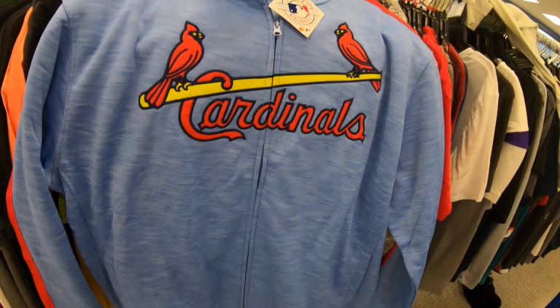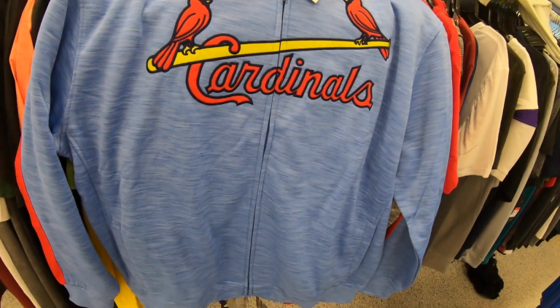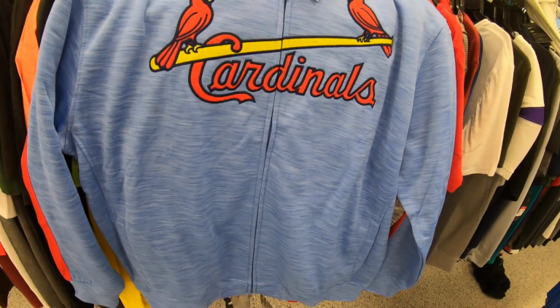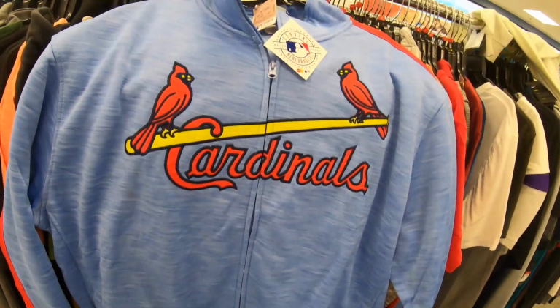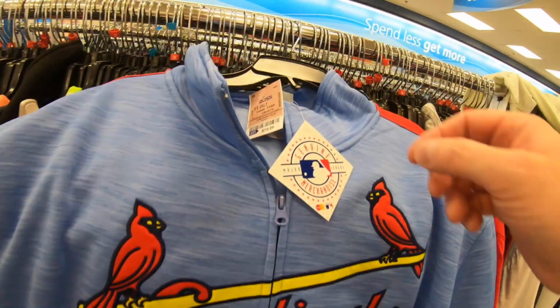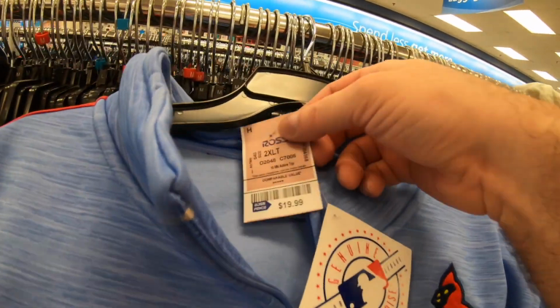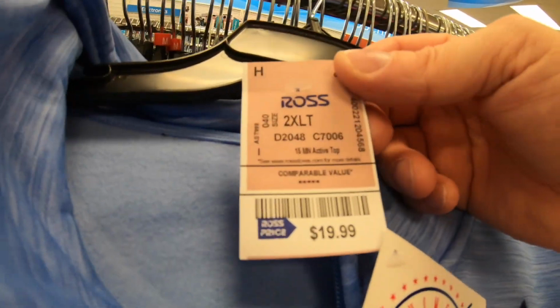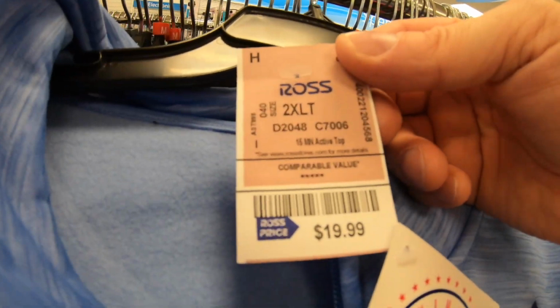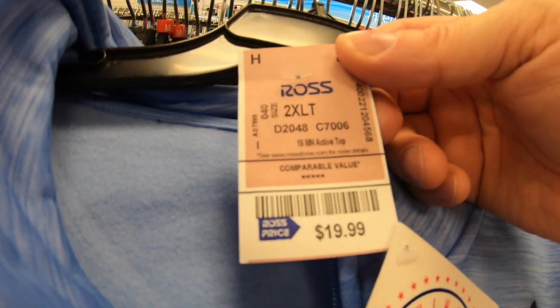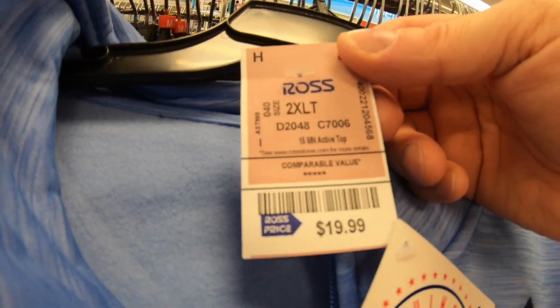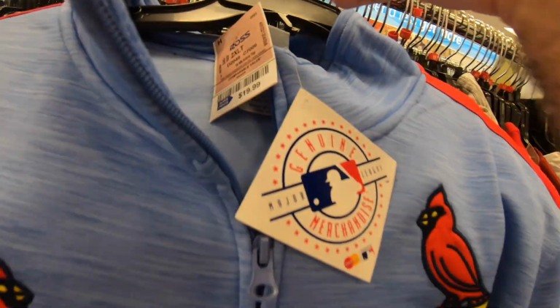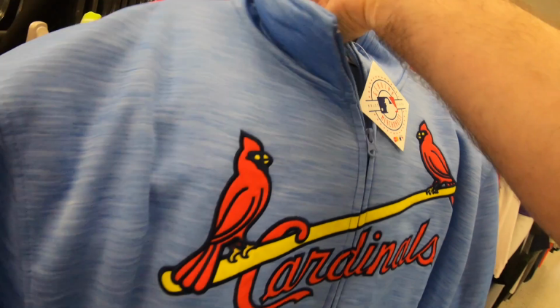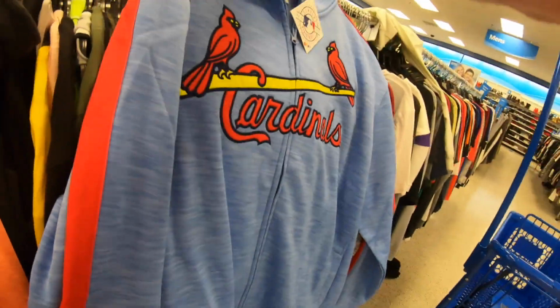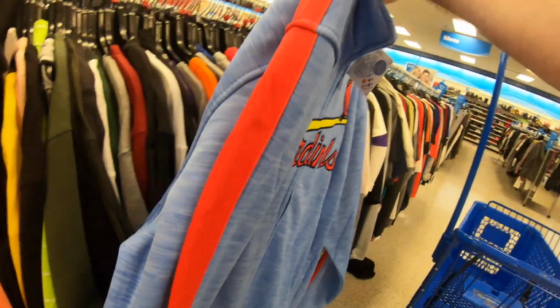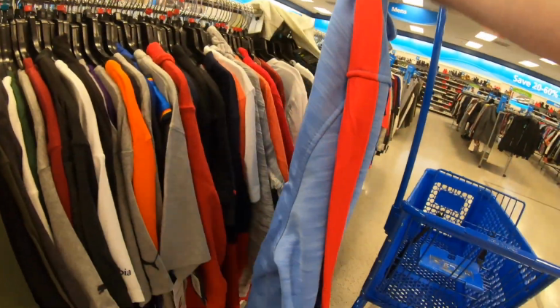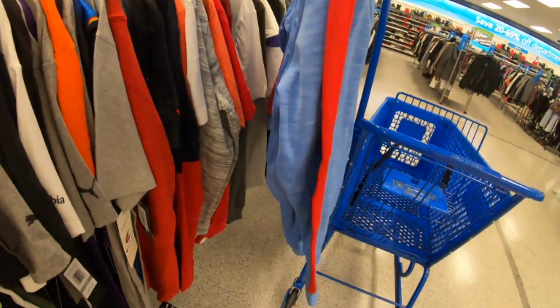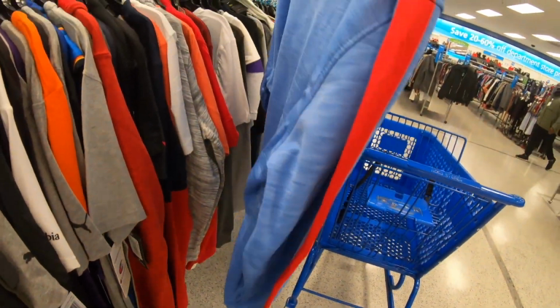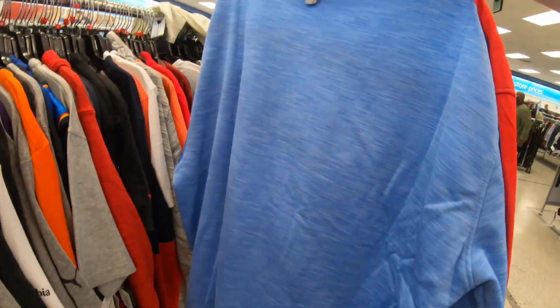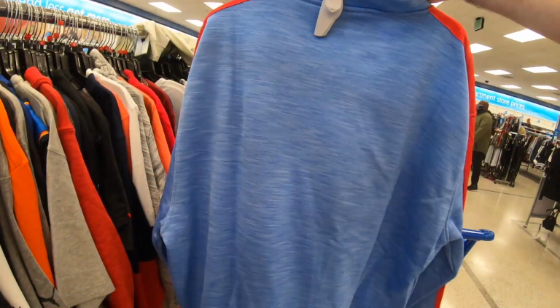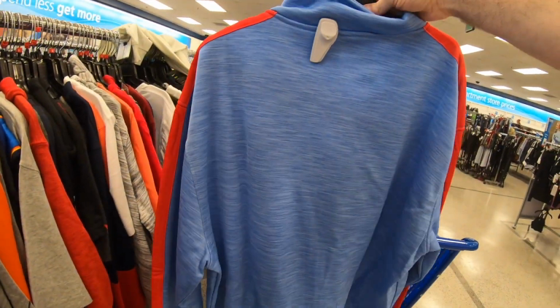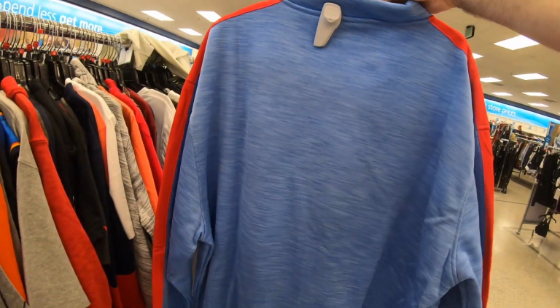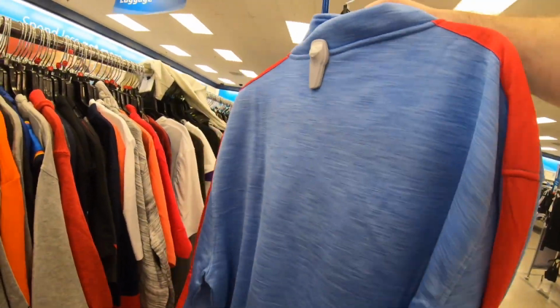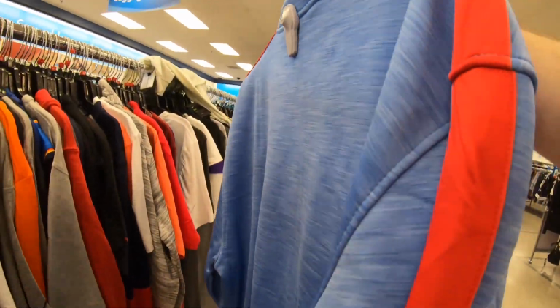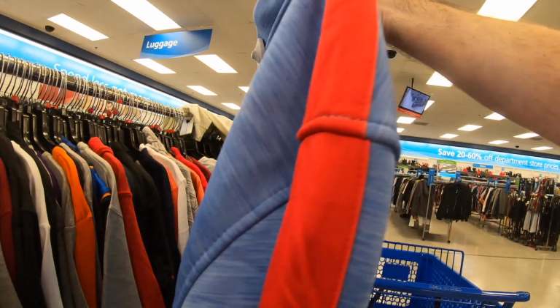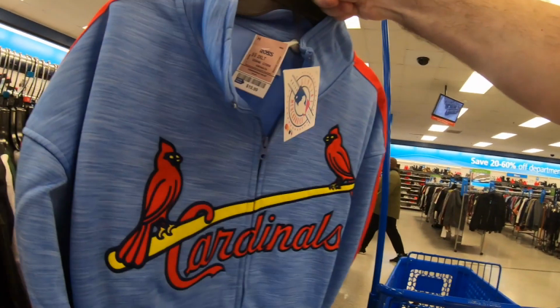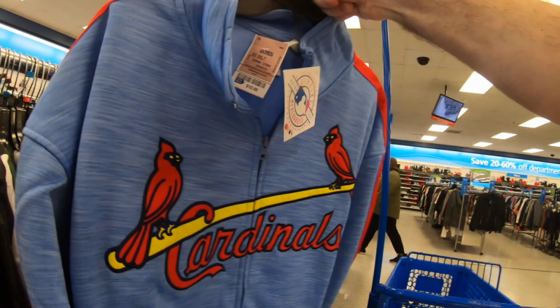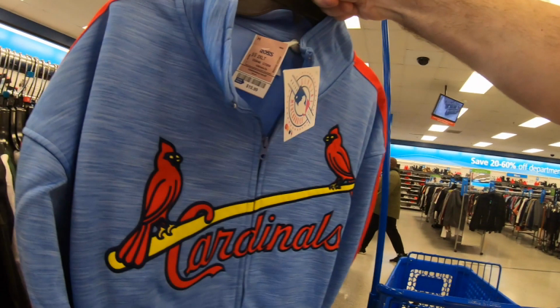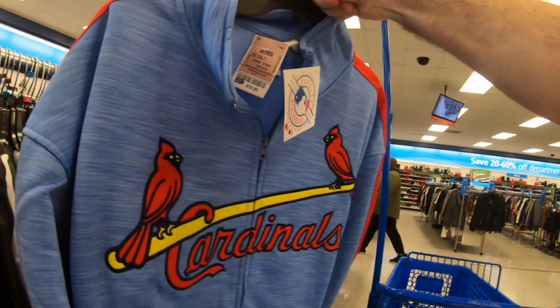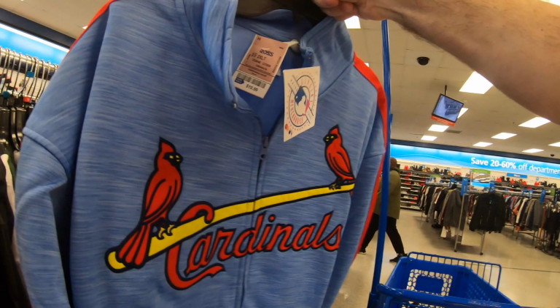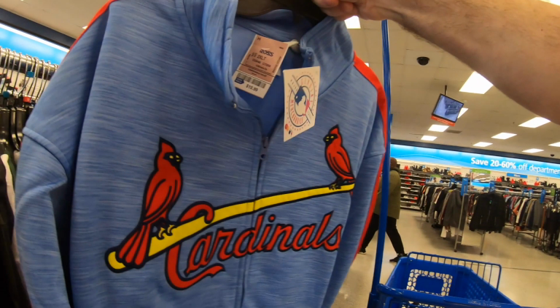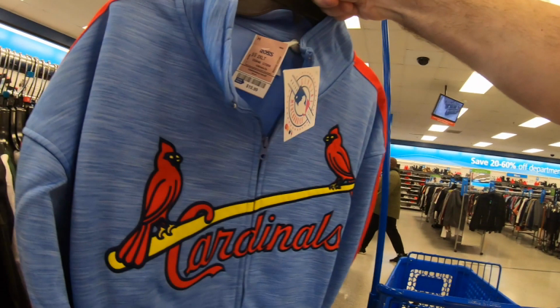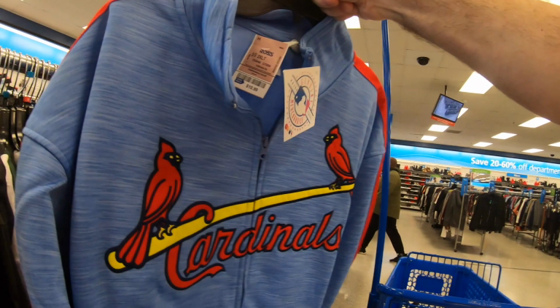I absolutely love this jacket — it's a St. Louis Cardinals throwback logo with powder blue on it. $19.99 Ross price, no retail listed. It's made by genuine MLB merchandise. This is a very highly desirable powder blue throwback logo — people are looking for this type of jacket.